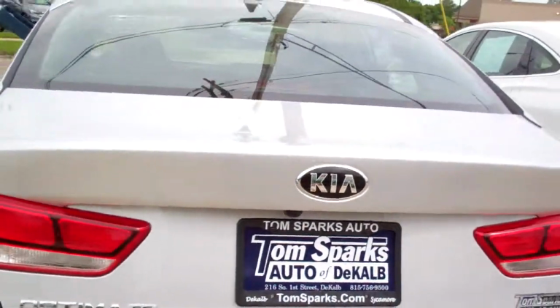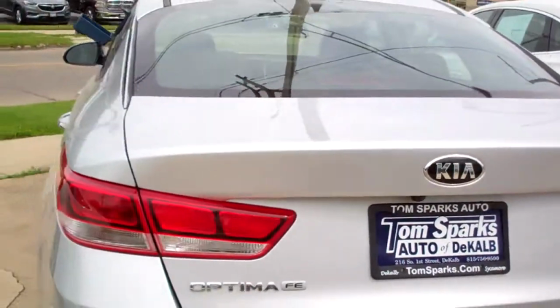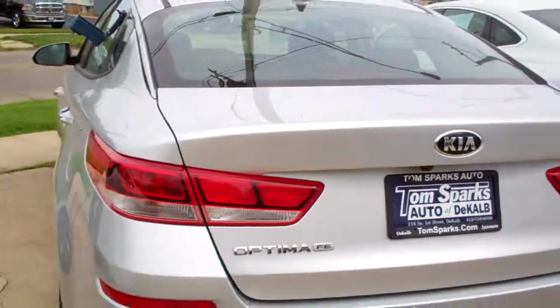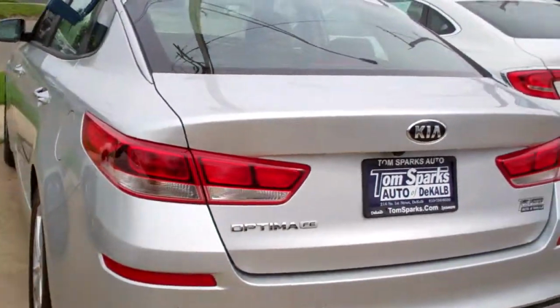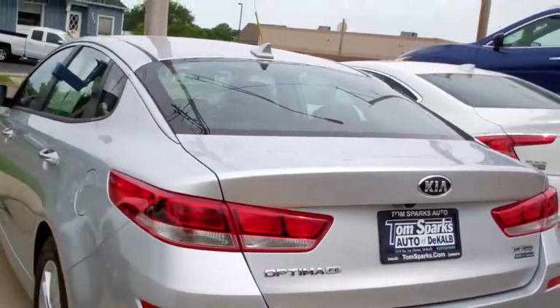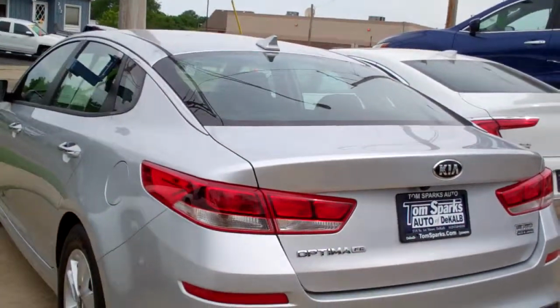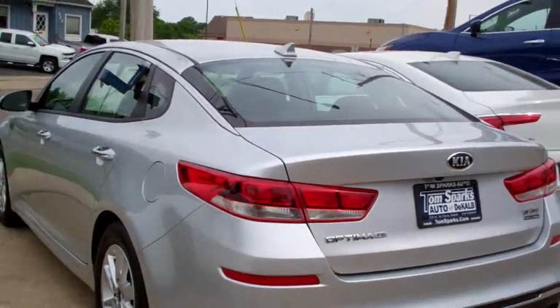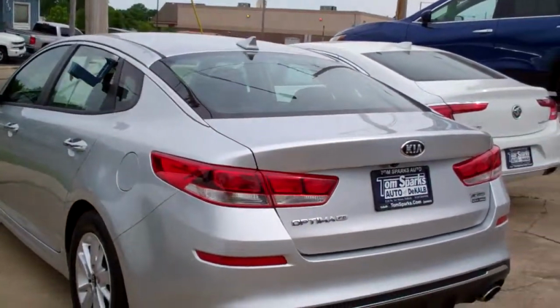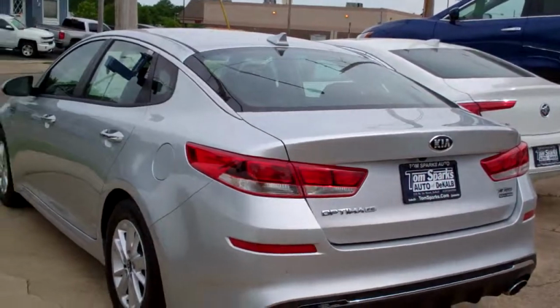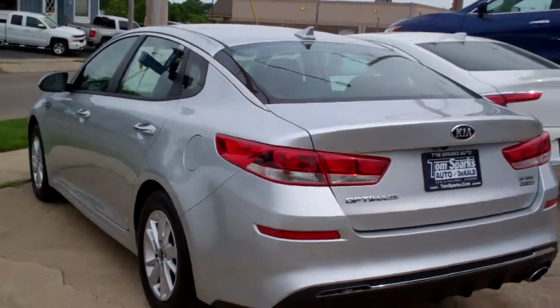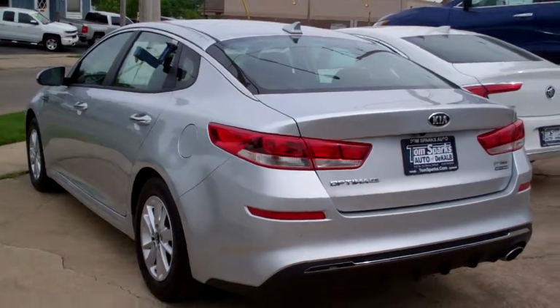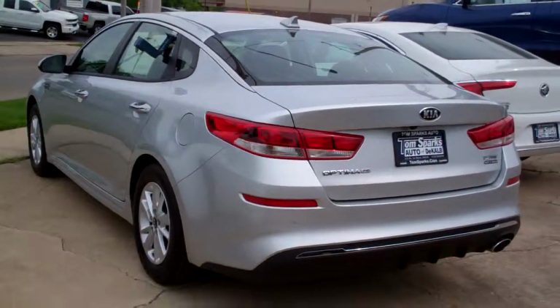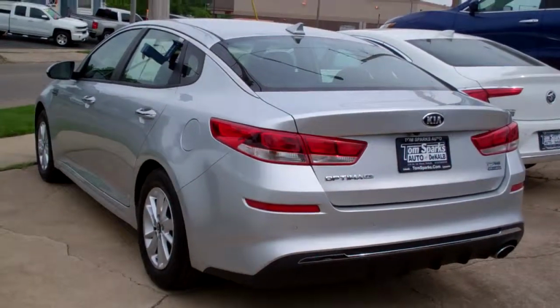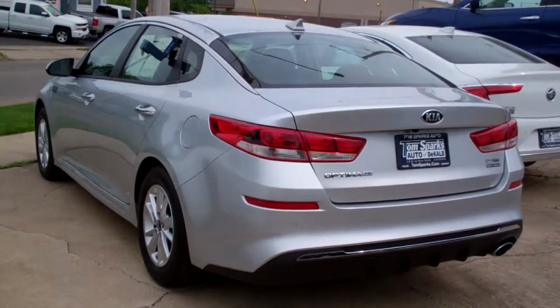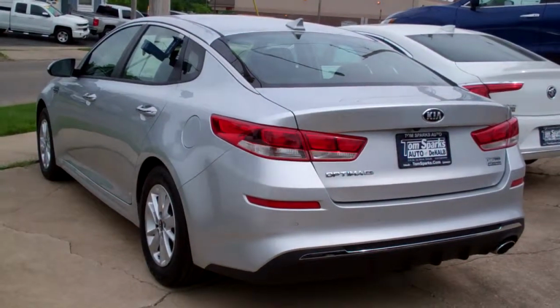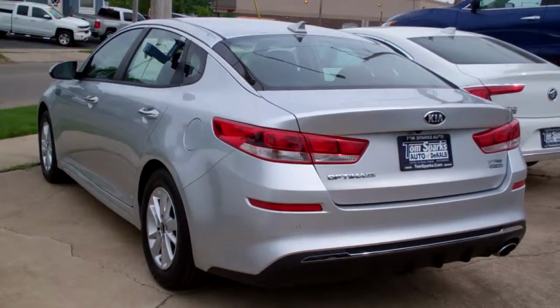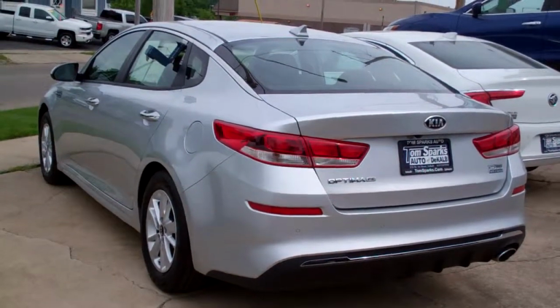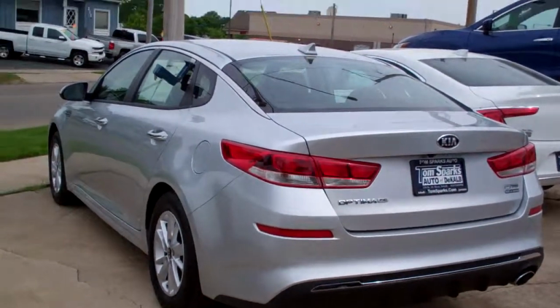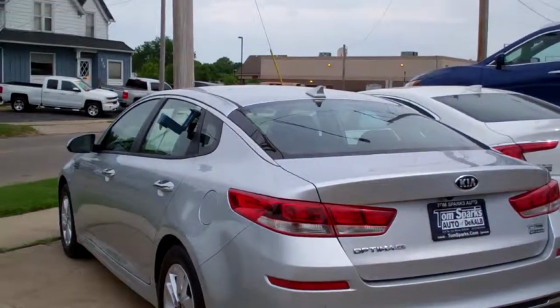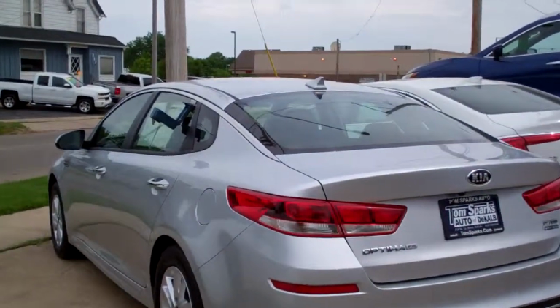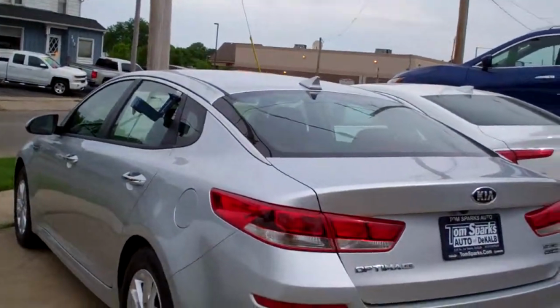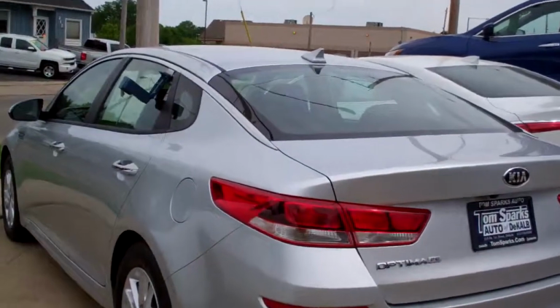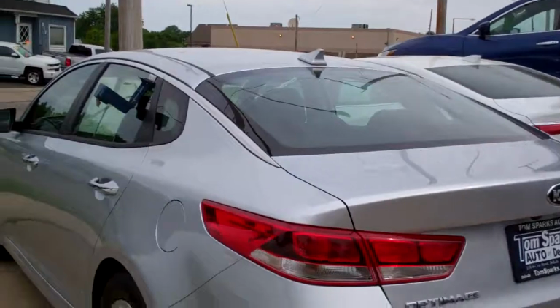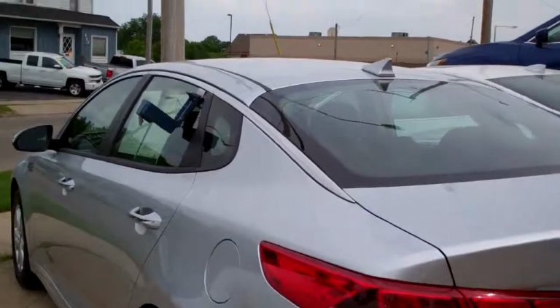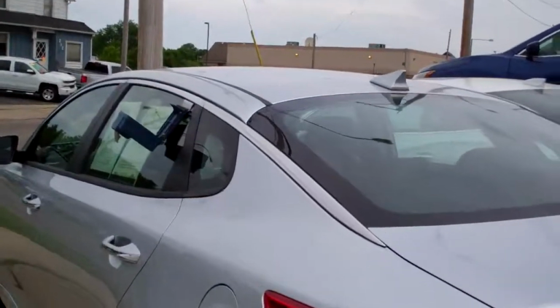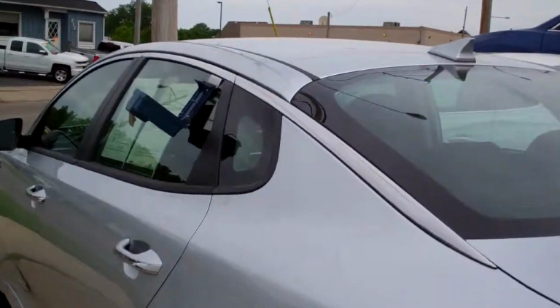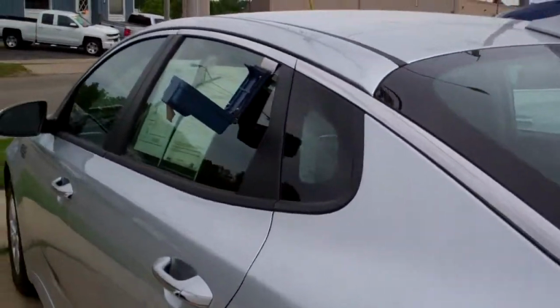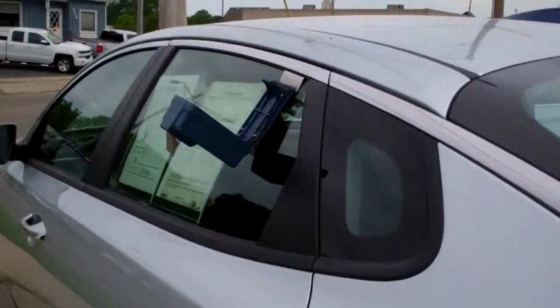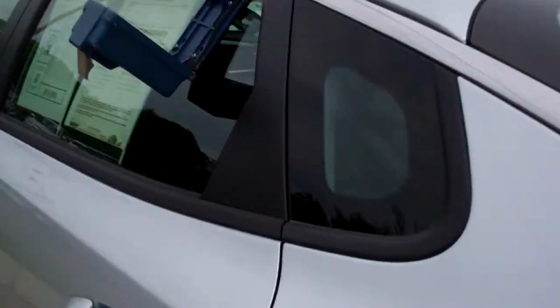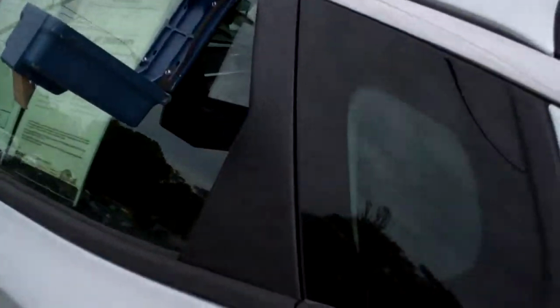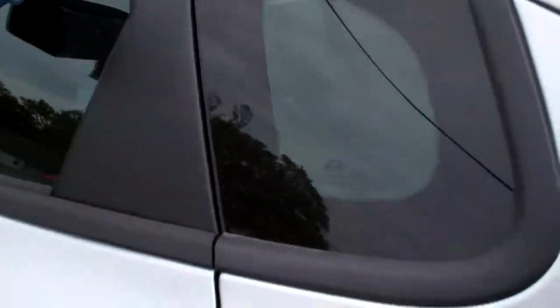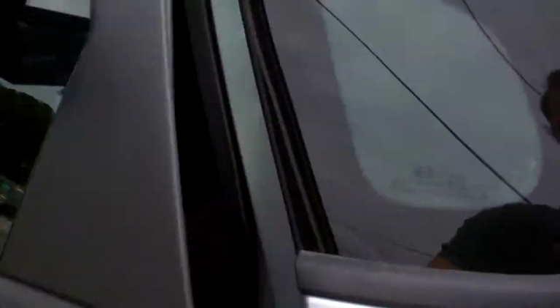Front wheel drive, four cylinders, got a clean auto check, it's all set up, ready to go. We've checked it out and got plenty of bumper-to-bumper warranty from Kia on it too, so buy with confidence.